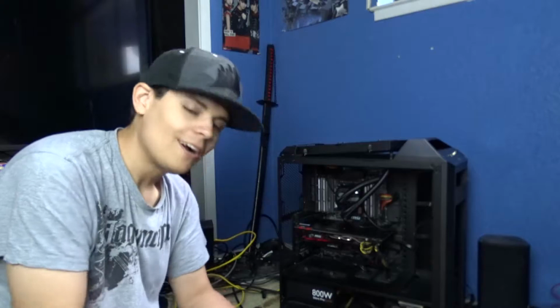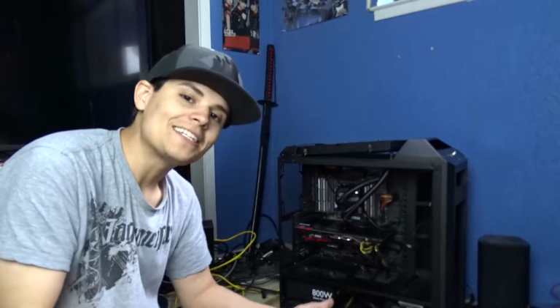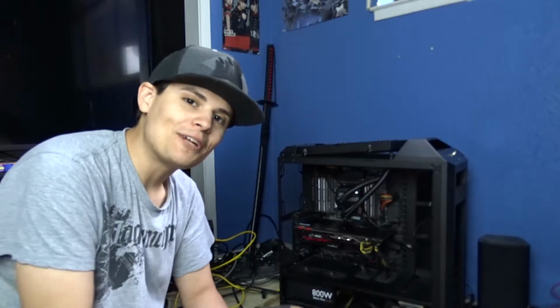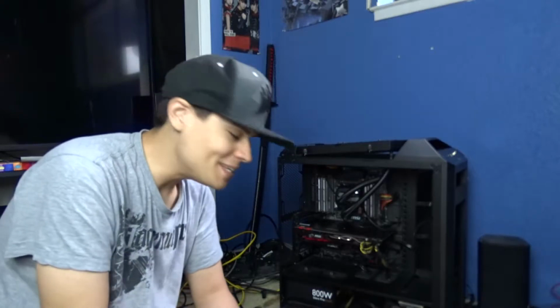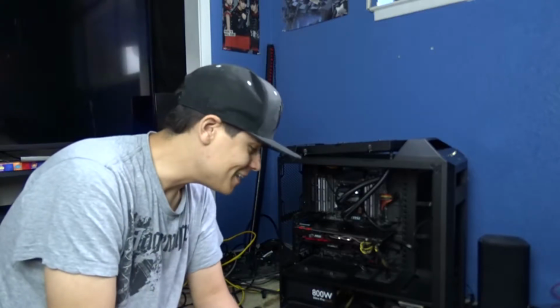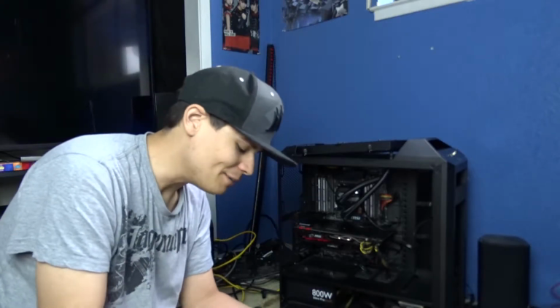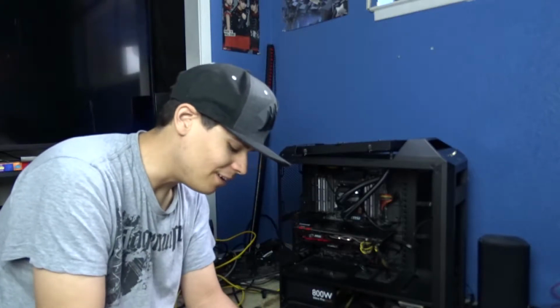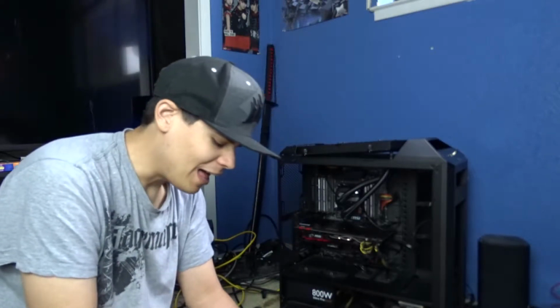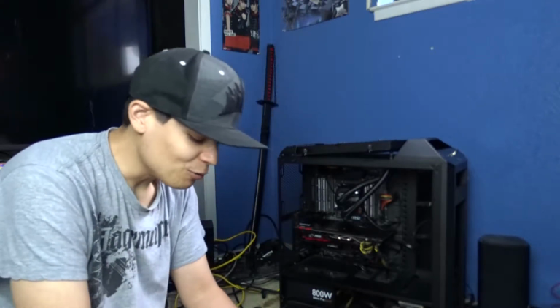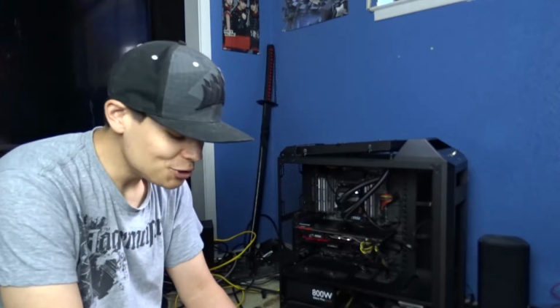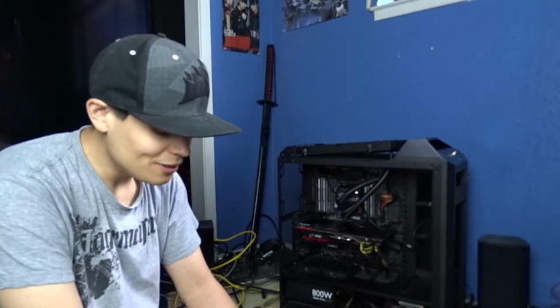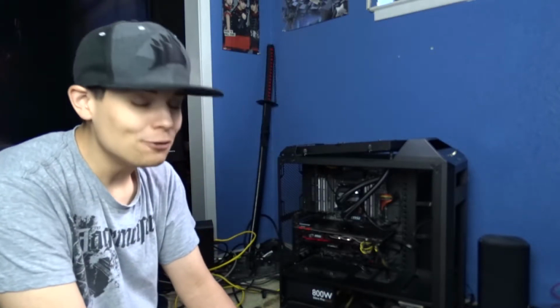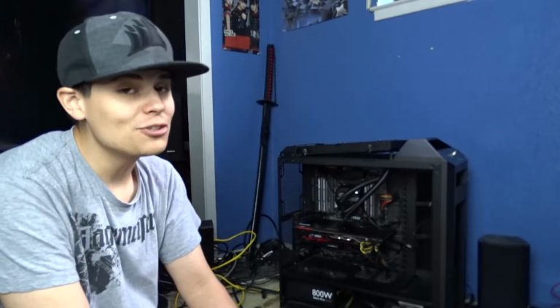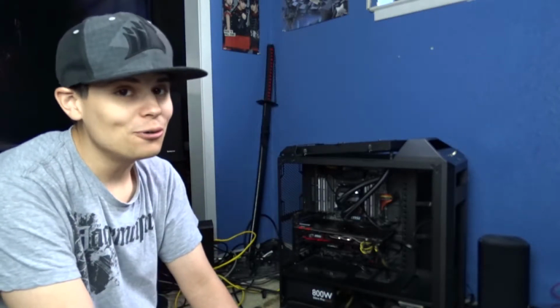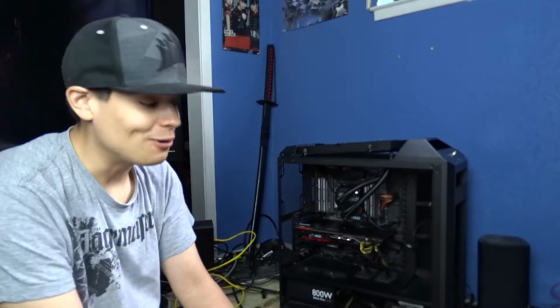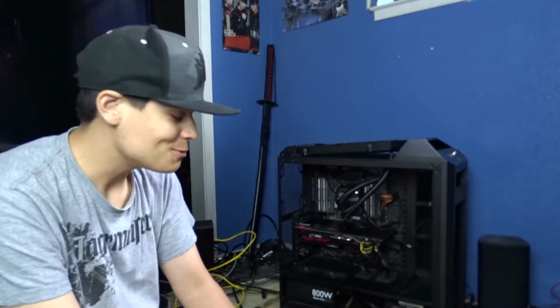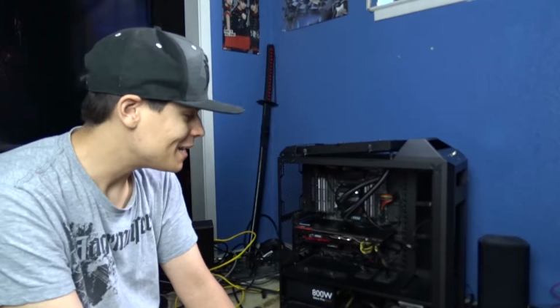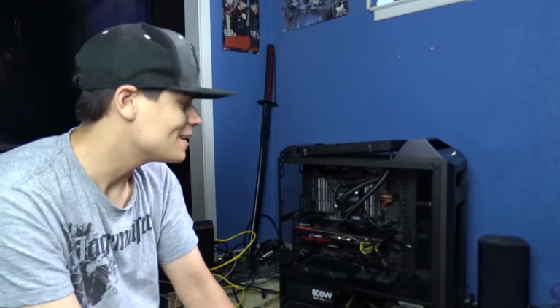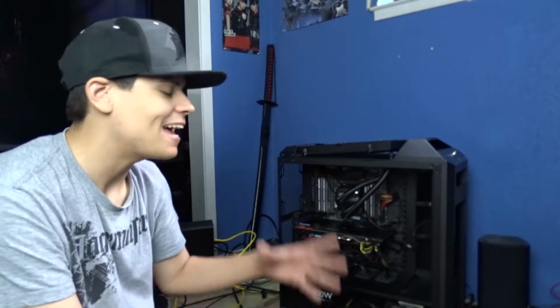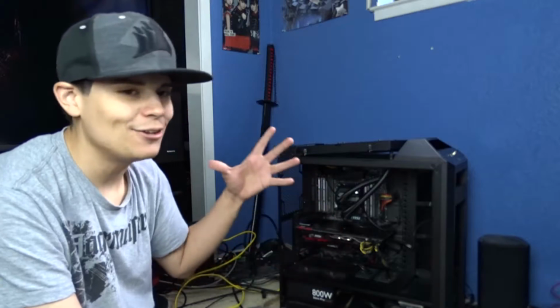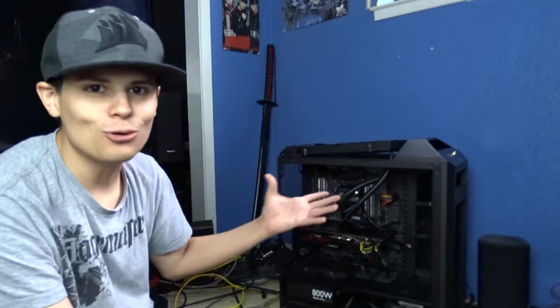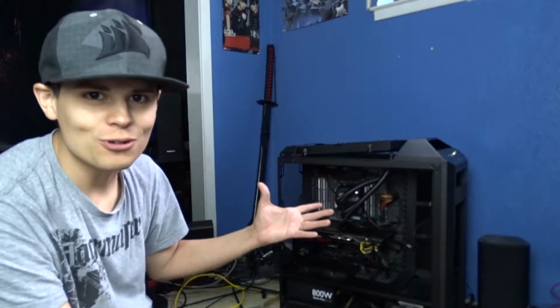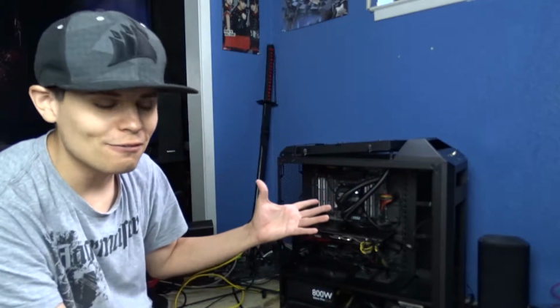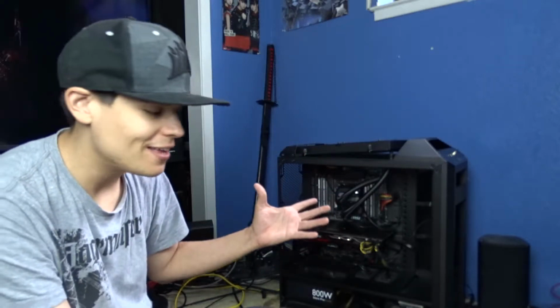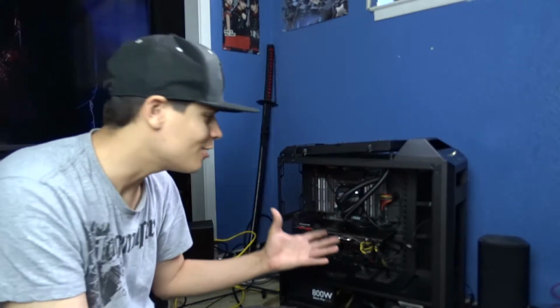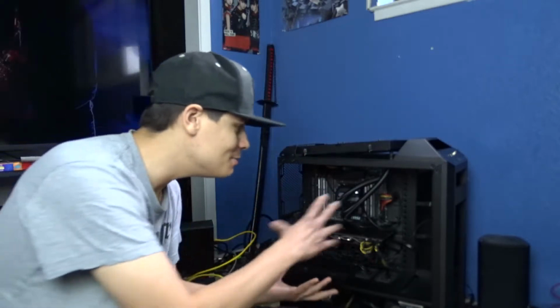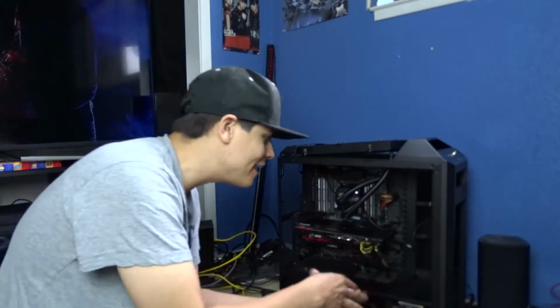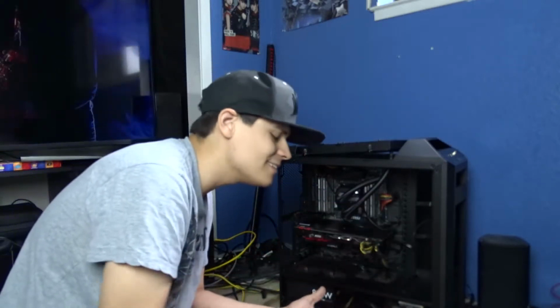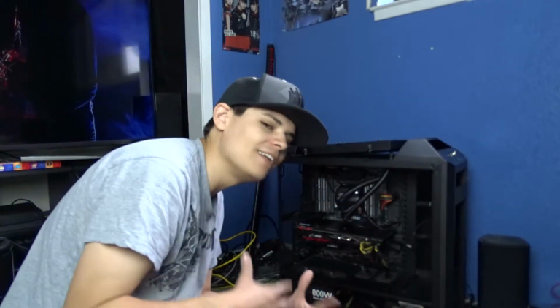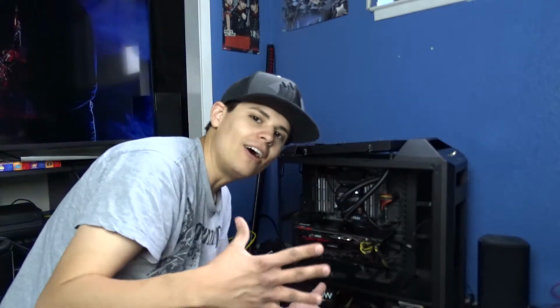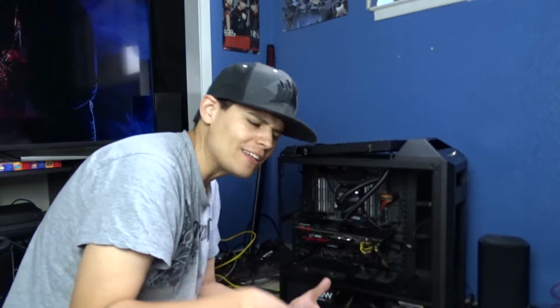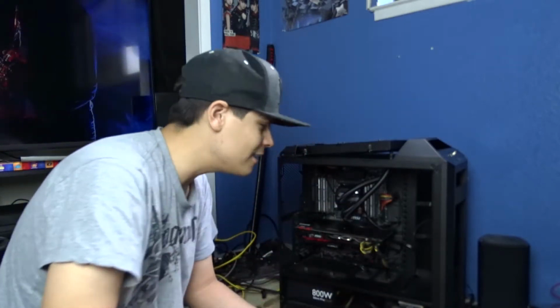Hi guys, I have another PC update vlog. I was going to do one a few months ago around Christmas time because I had new Corsair RGB fans and all that stuff.